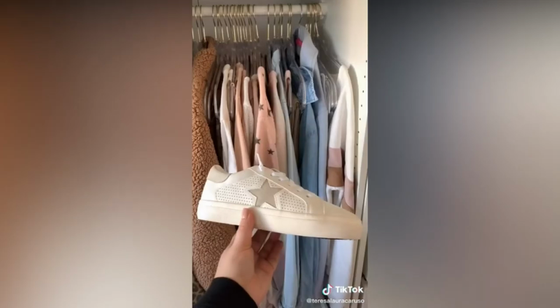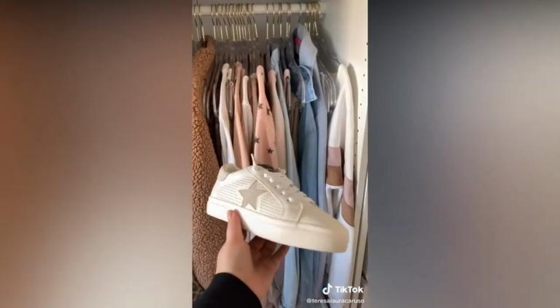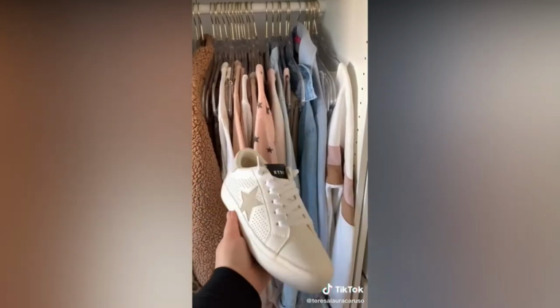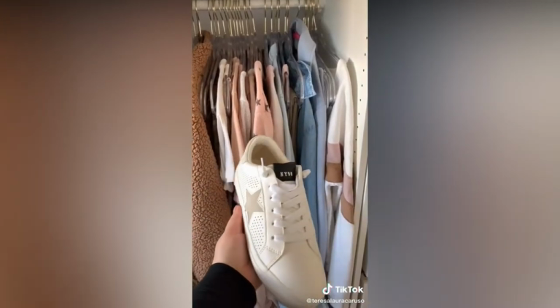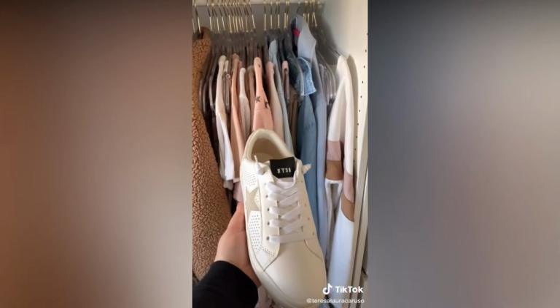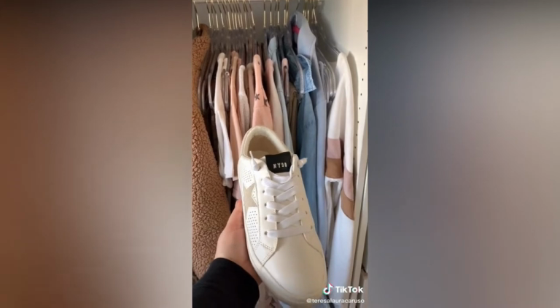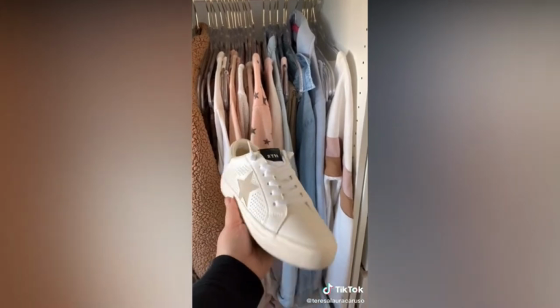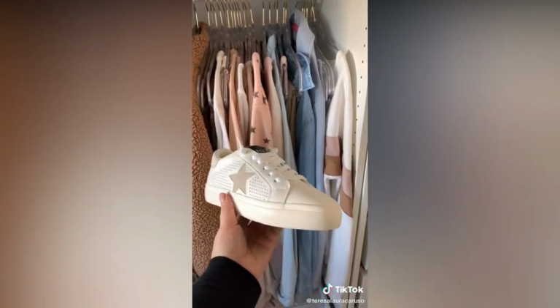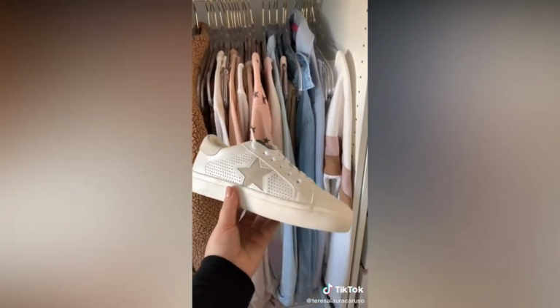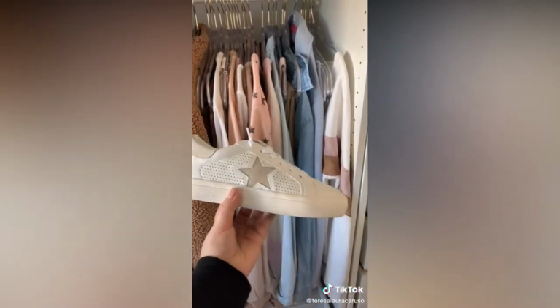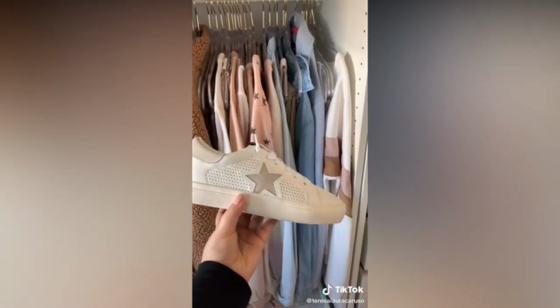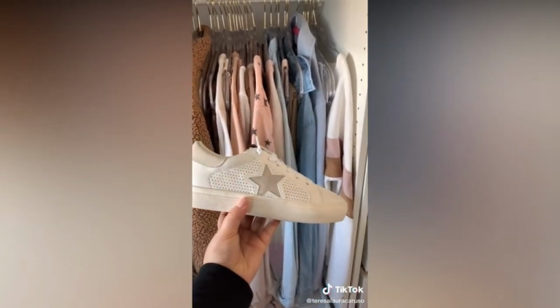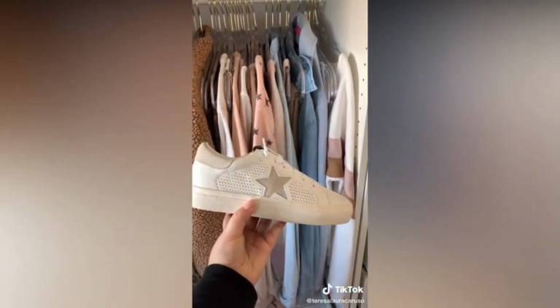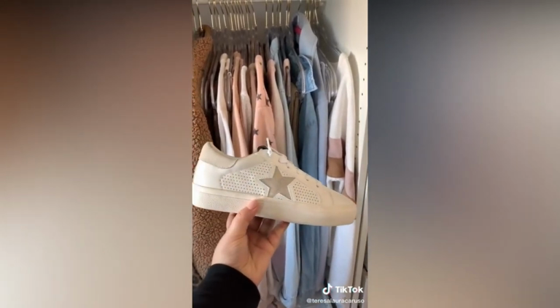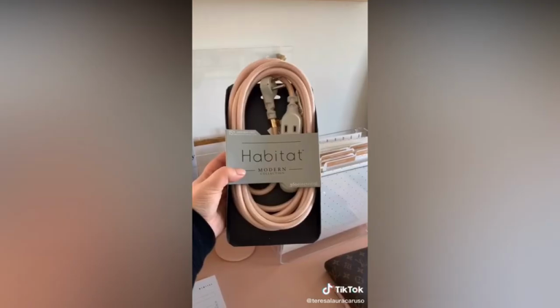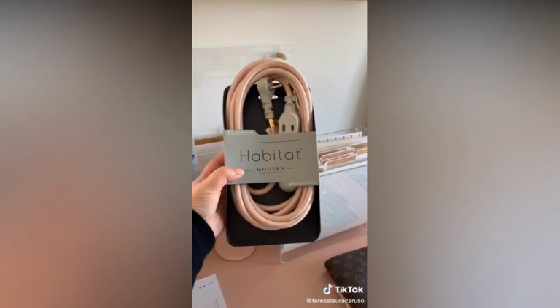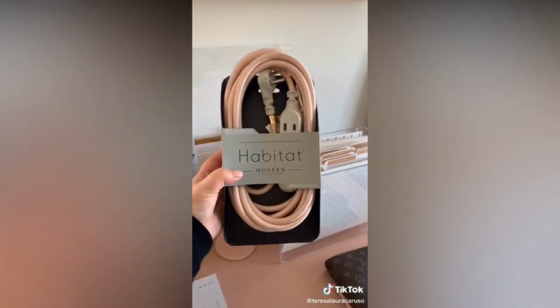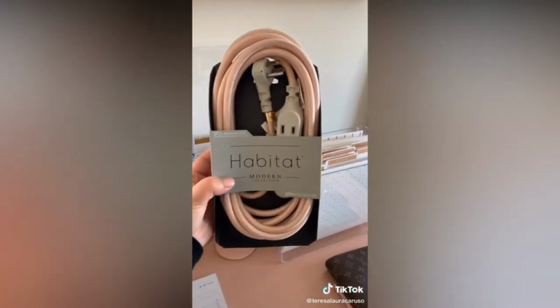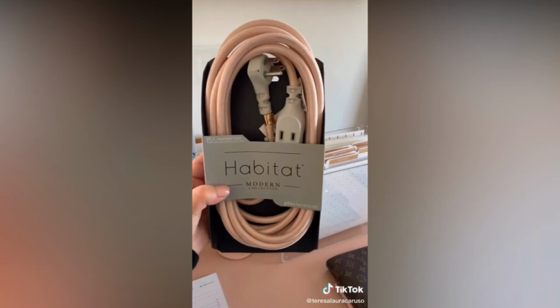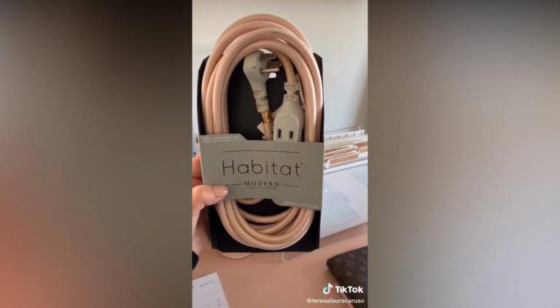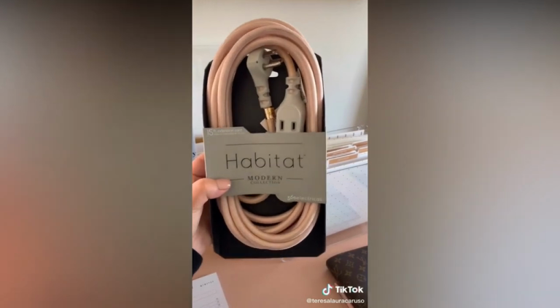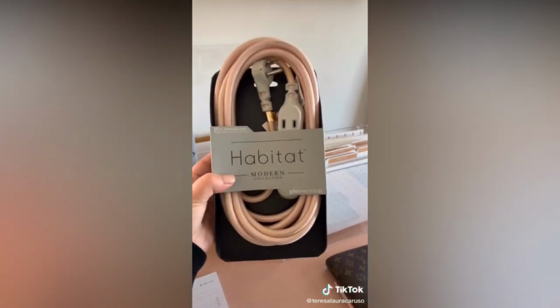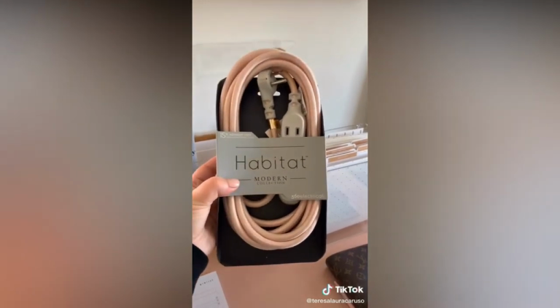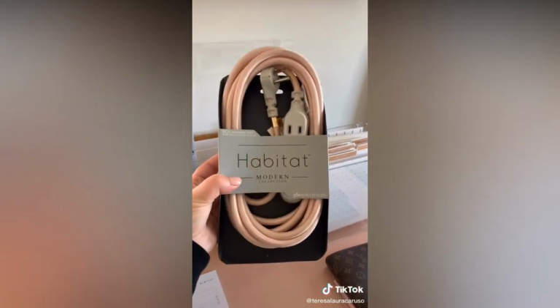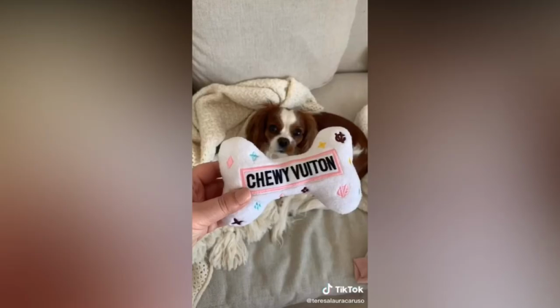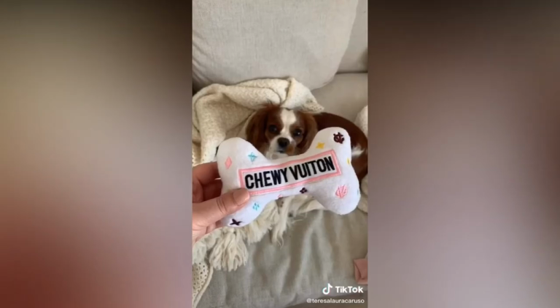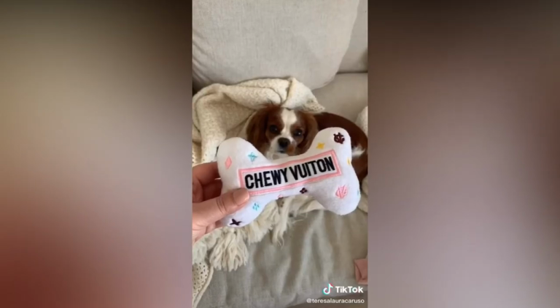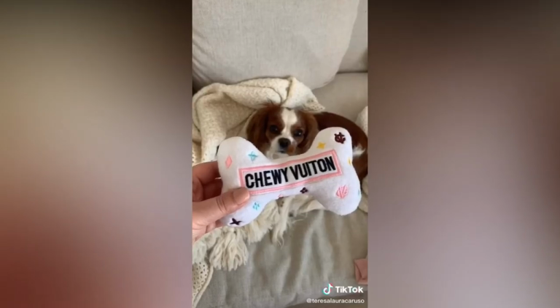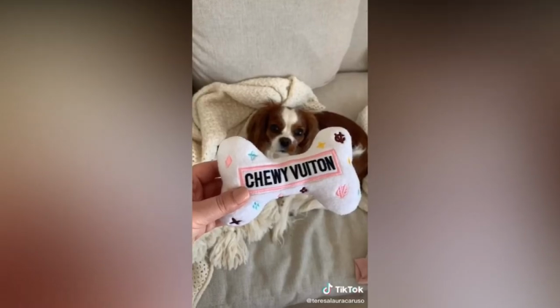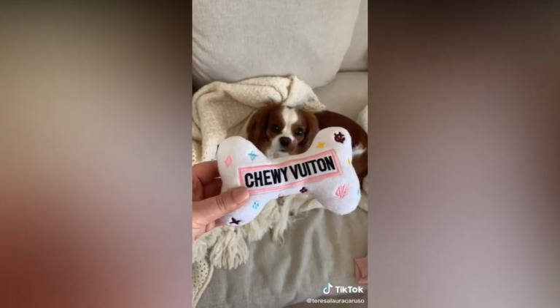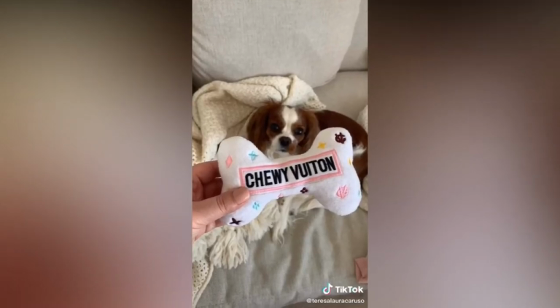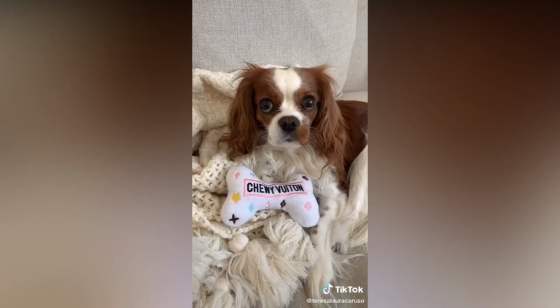These star print sneakers look just like the Golden Goose sneakers that everyone loves so much but they're a fraction of the price. This pink power cord — I hate messy wires and this looks so cute under my desk. And lastly this really cute designer-inspired toy for my dog.